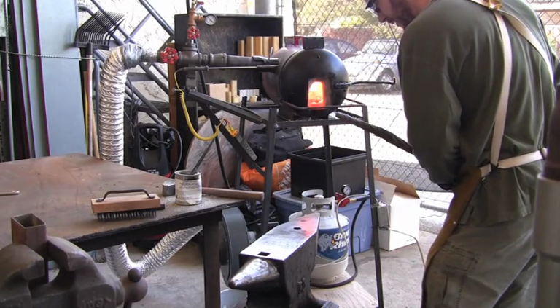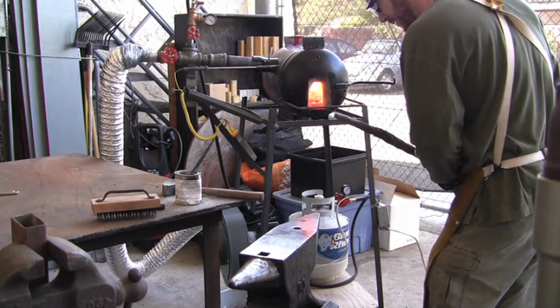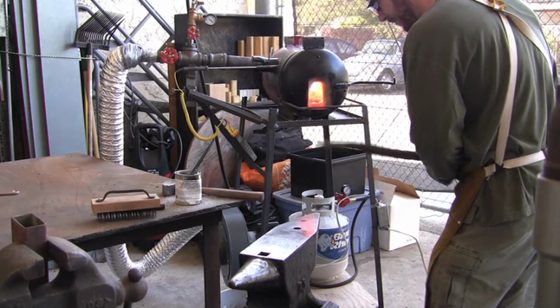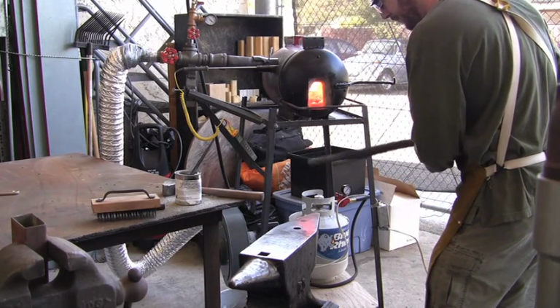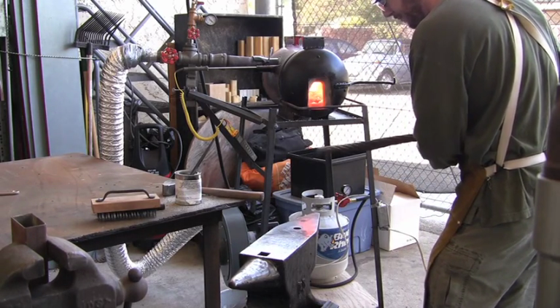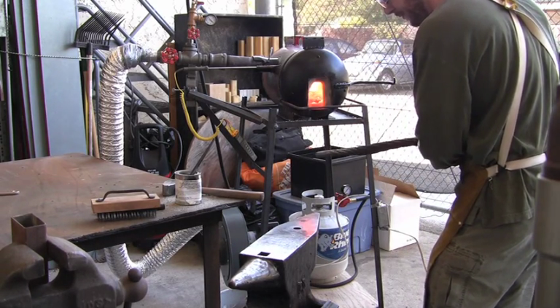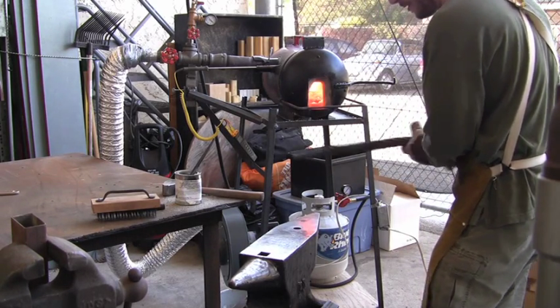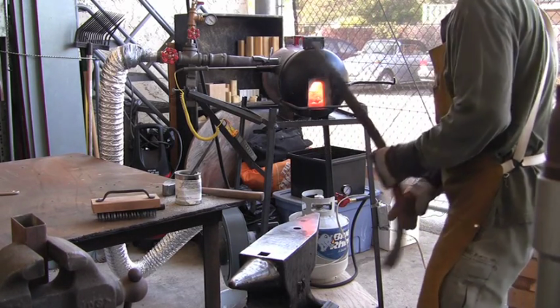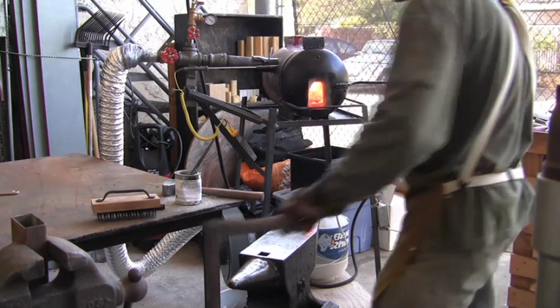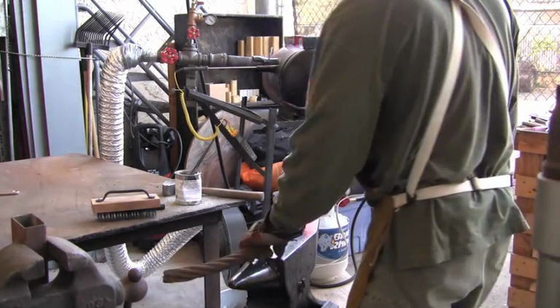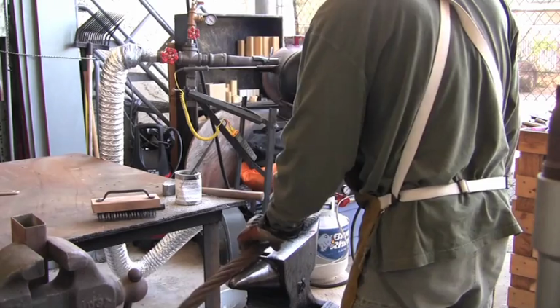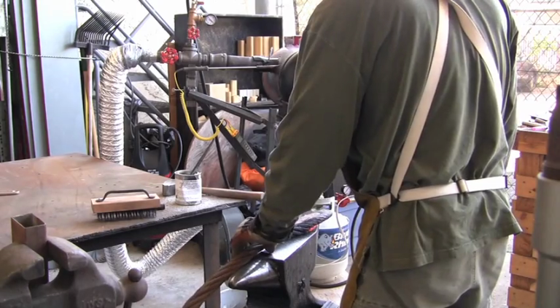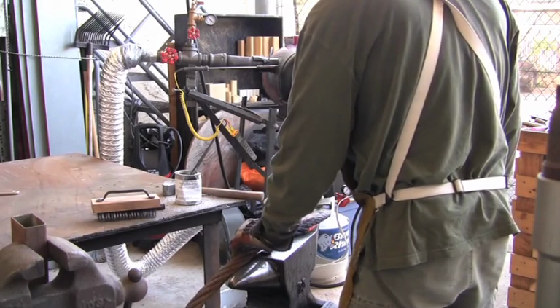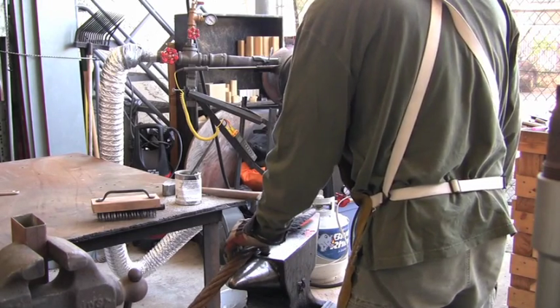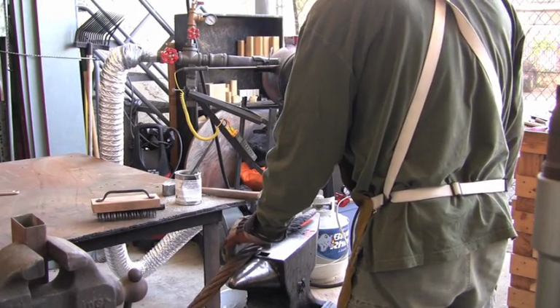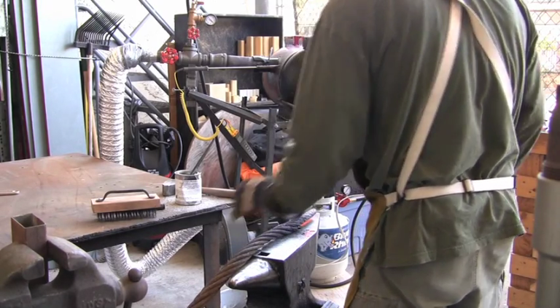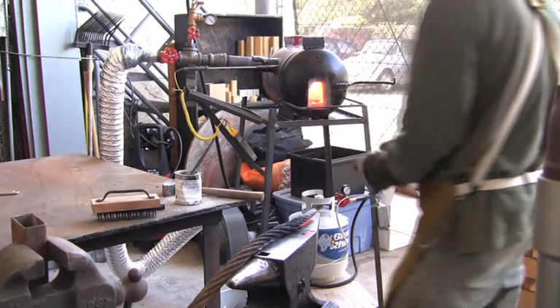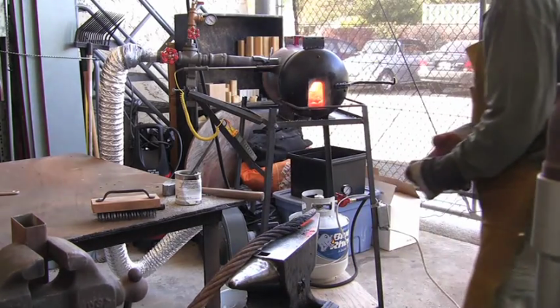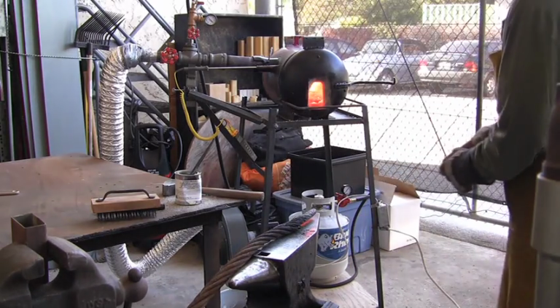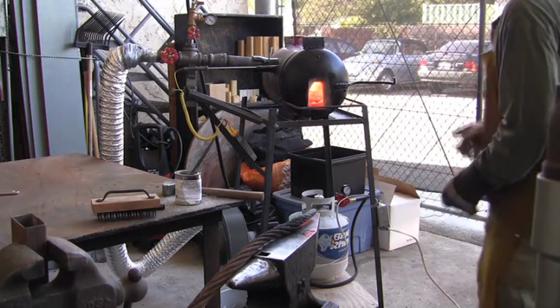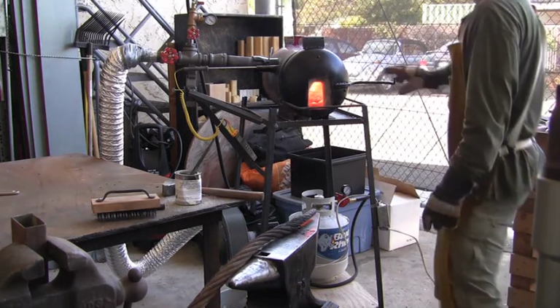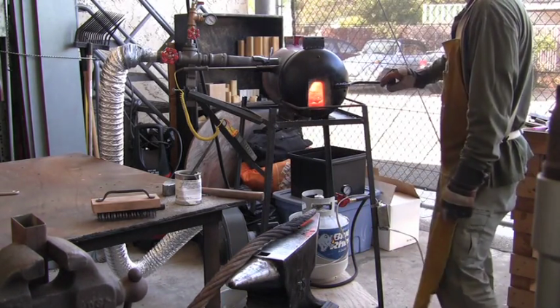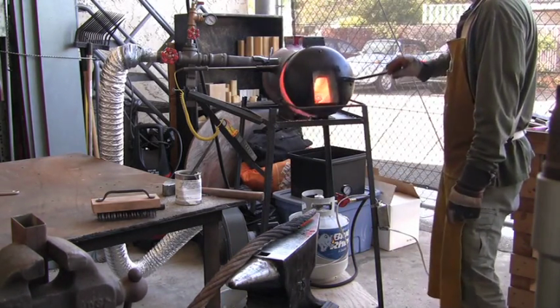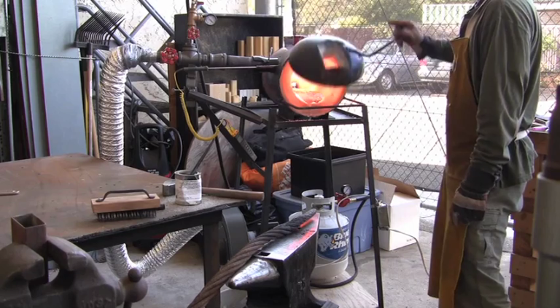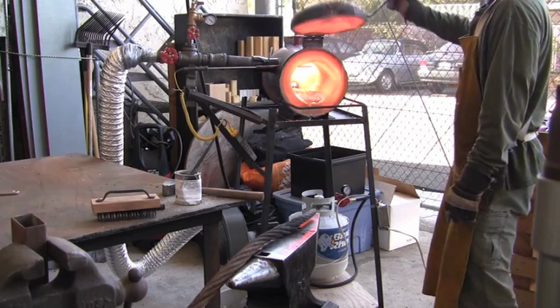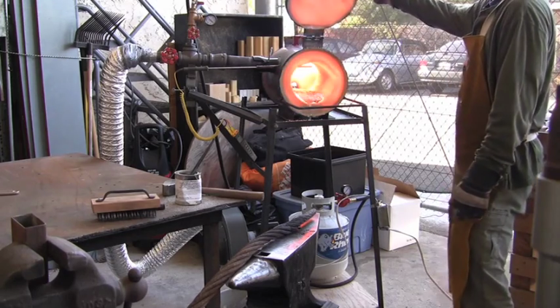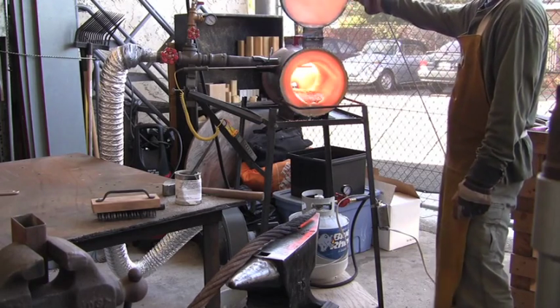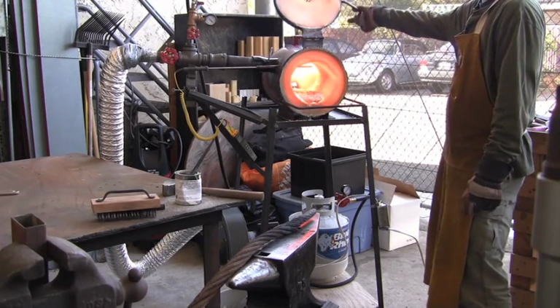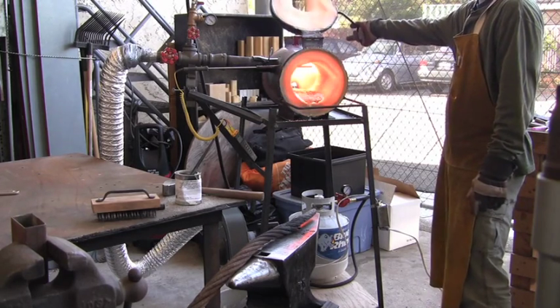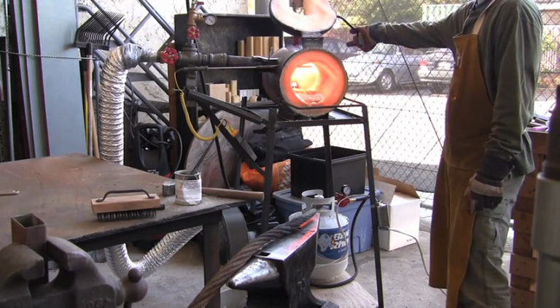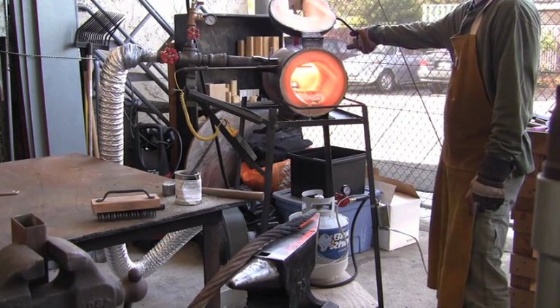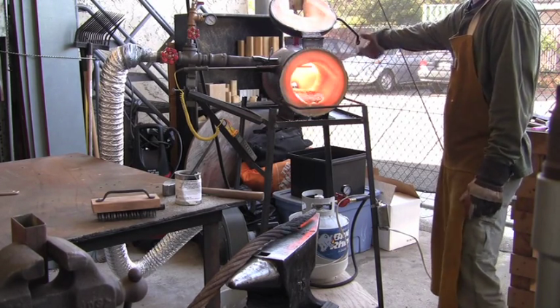The cable looks pretty good, but we need to work on it quite a bit more before it is completely welded and can be used. The forge is running out of gas now, but as you can see, it is still quite hot and soft.